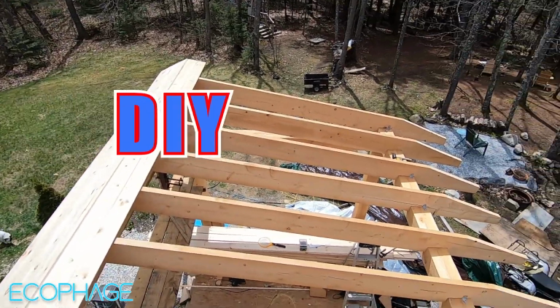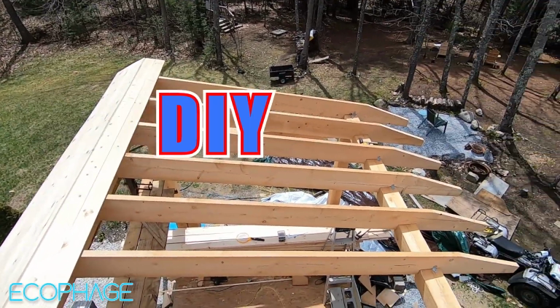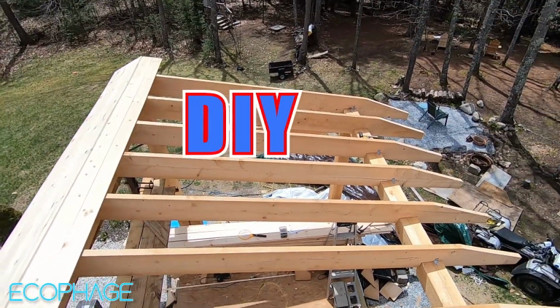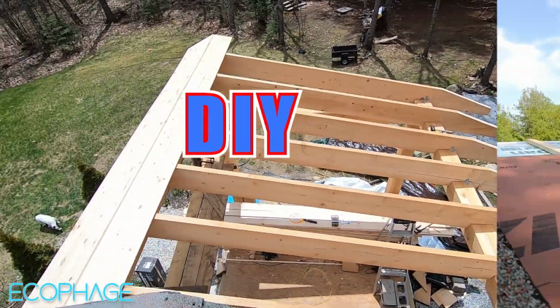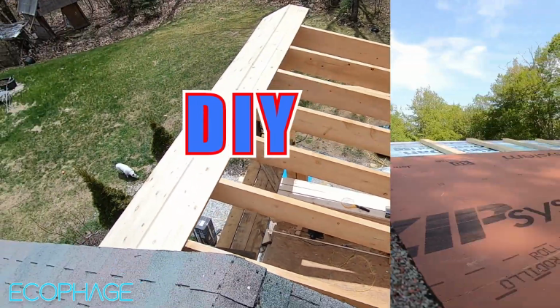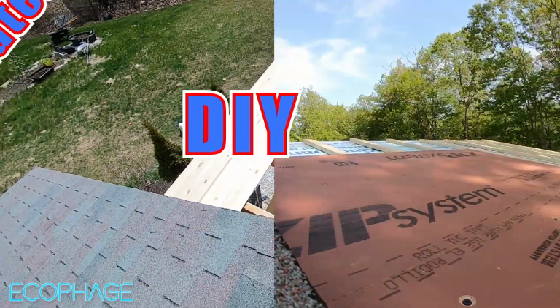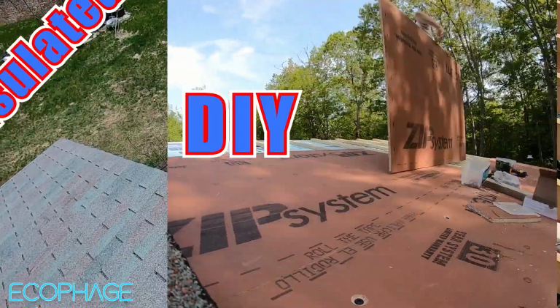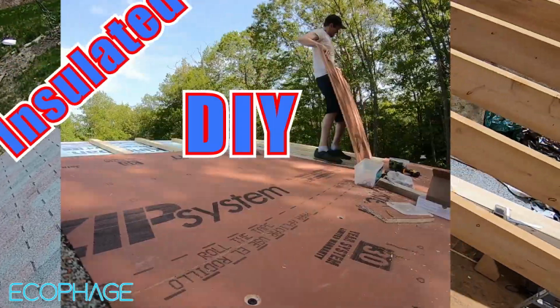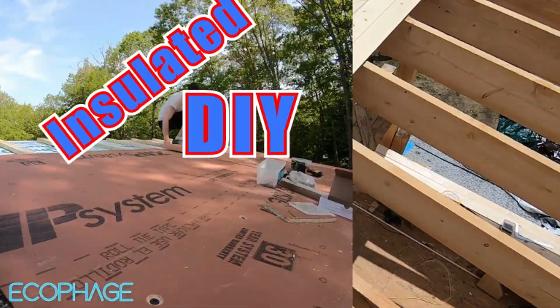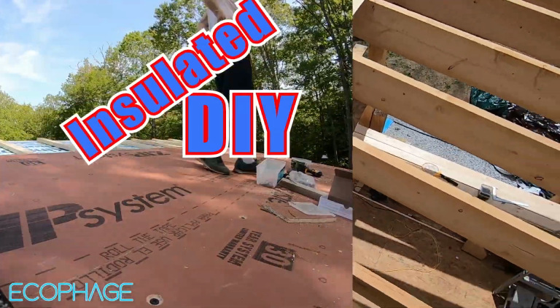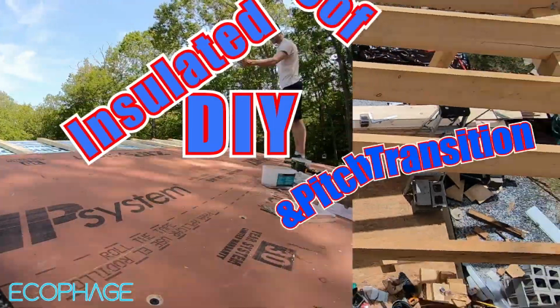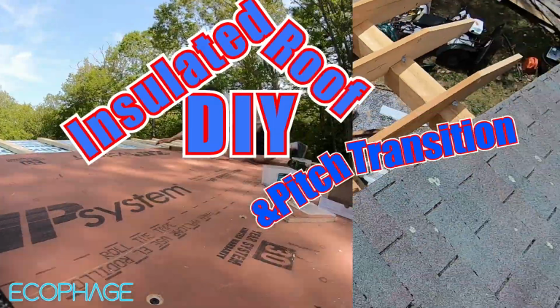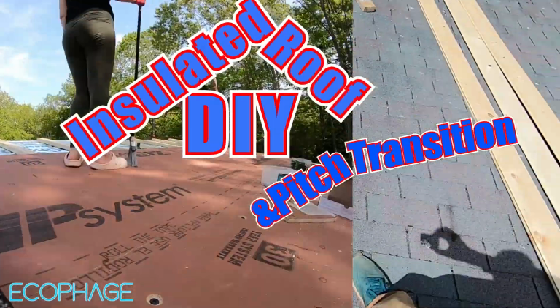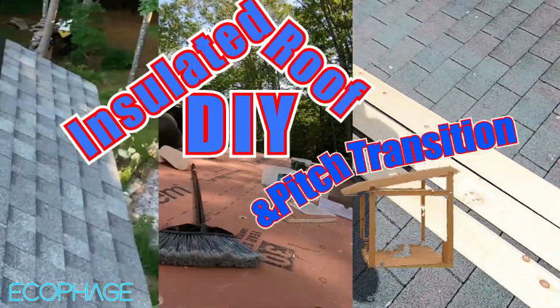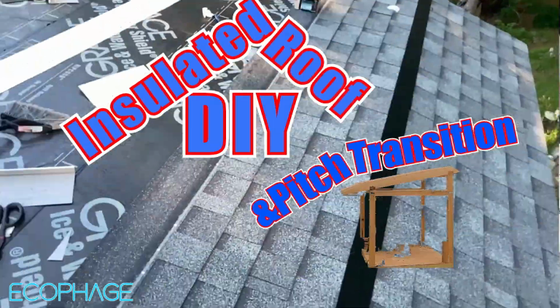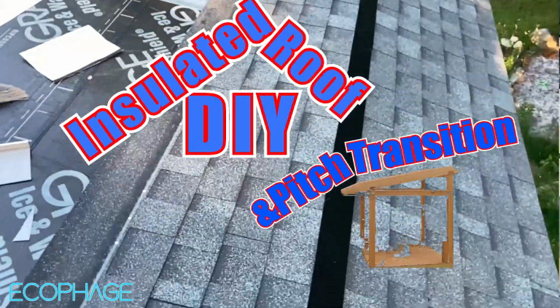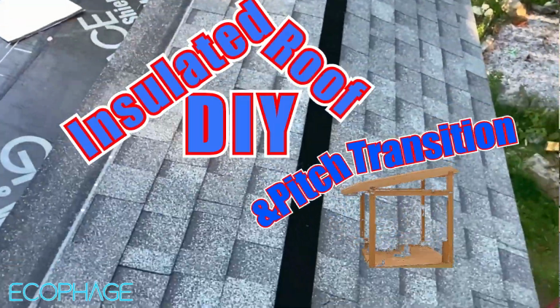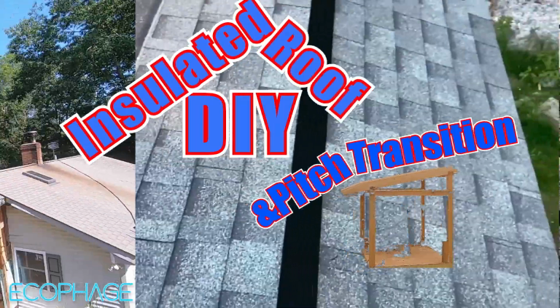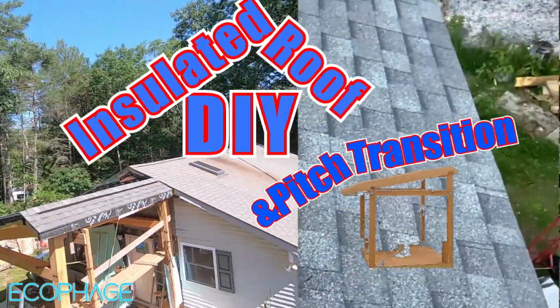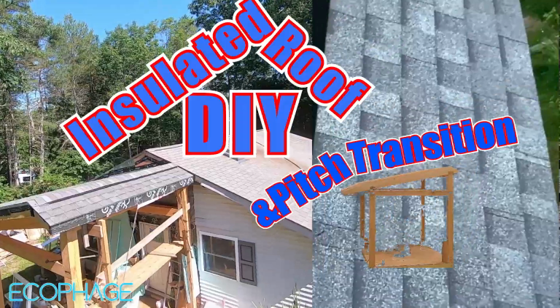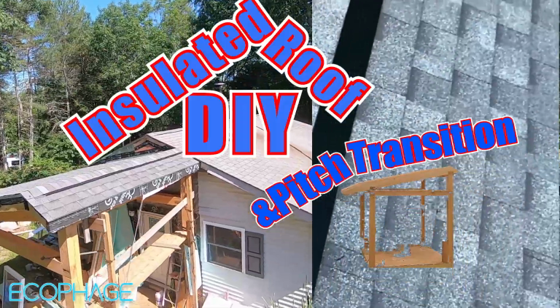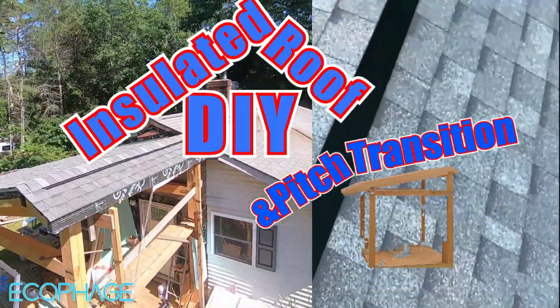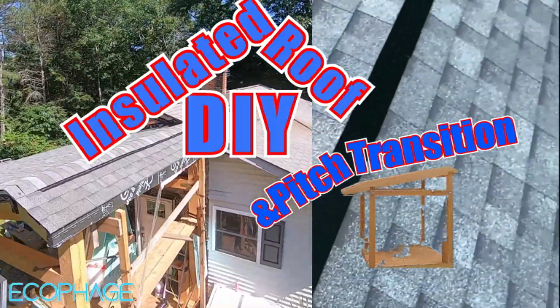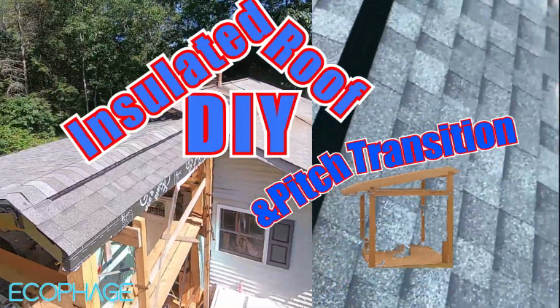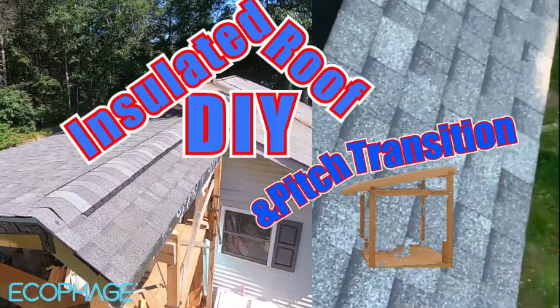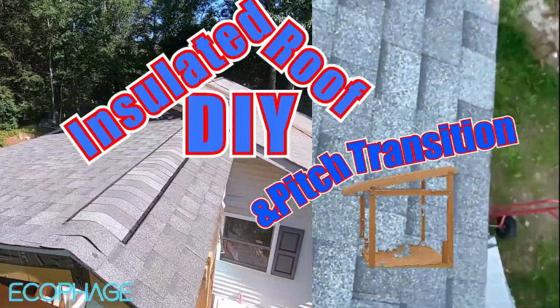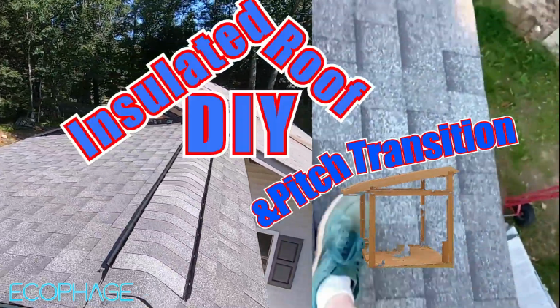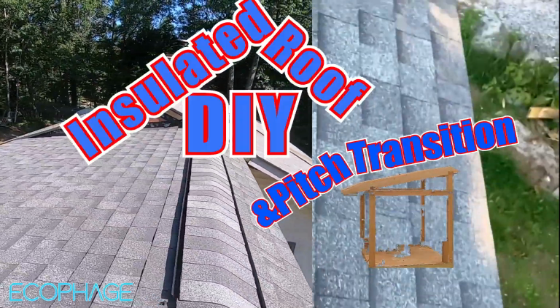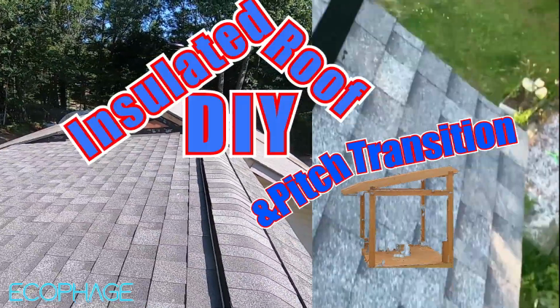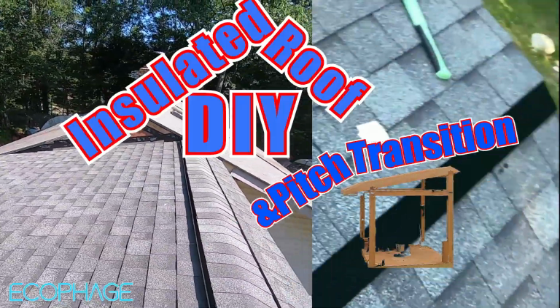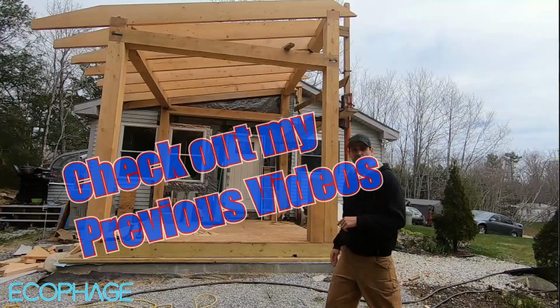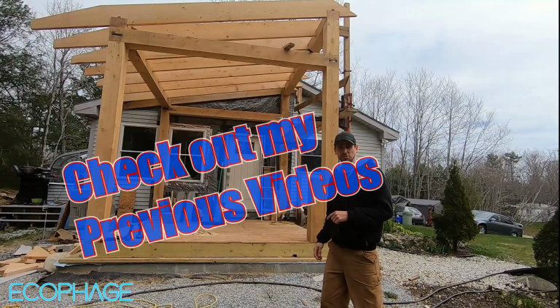Hey everybody, today I'm going to show you how I designed and built a fully vented roof for my DIY timber frame structure, and the difficult pitch transition I stuck myself with. Don't forget to check out my previous videos on the project.